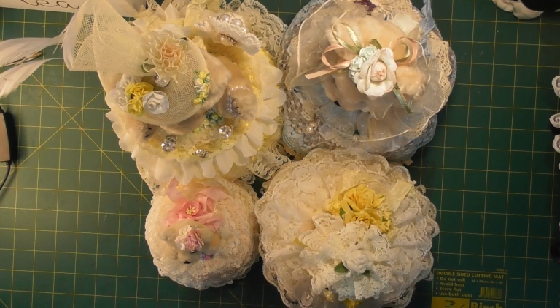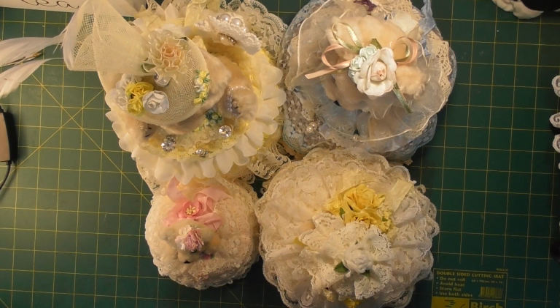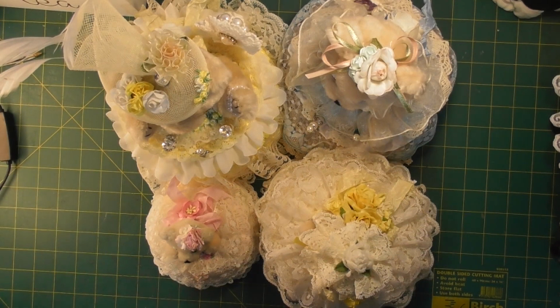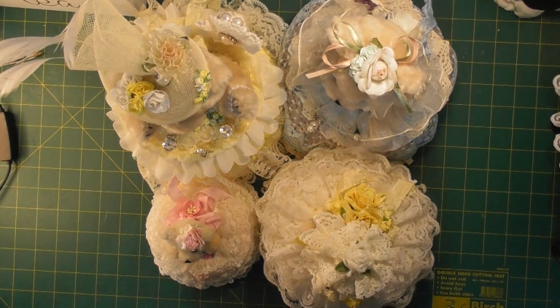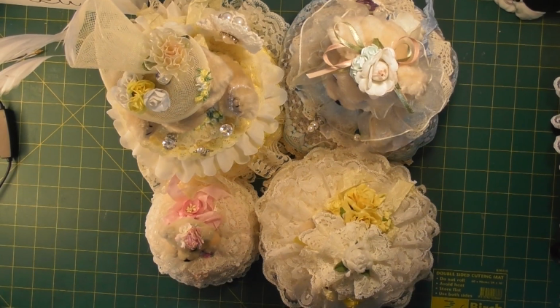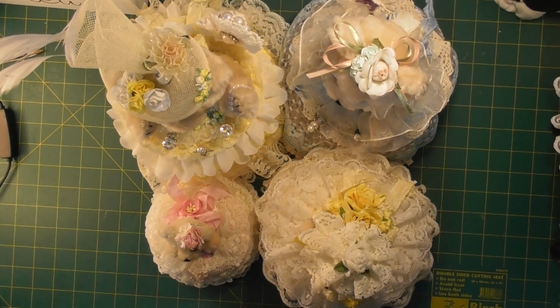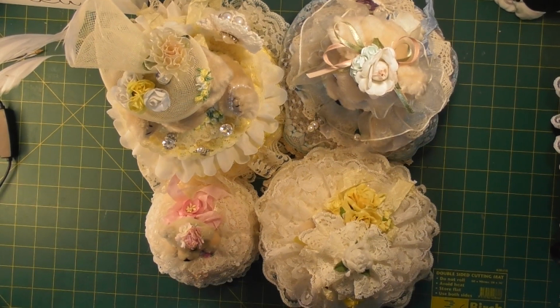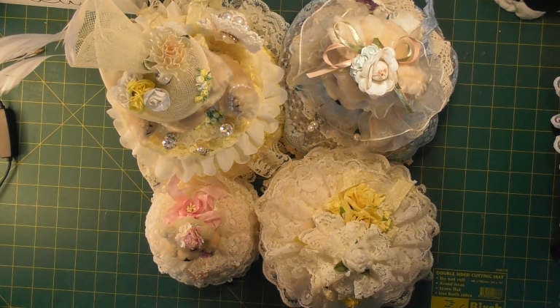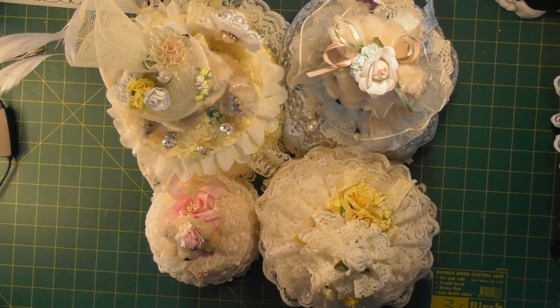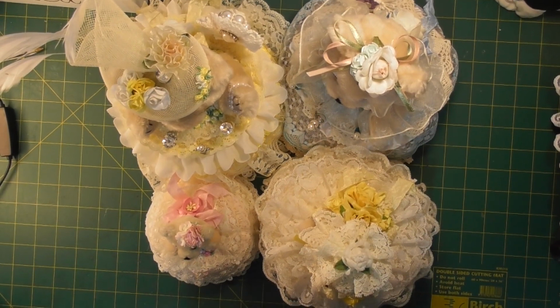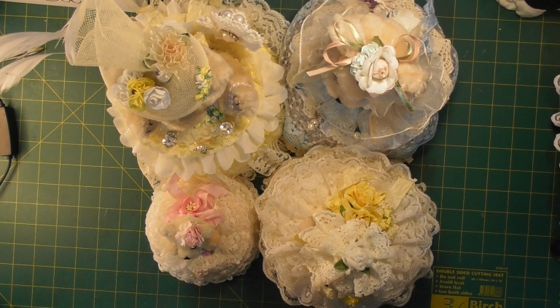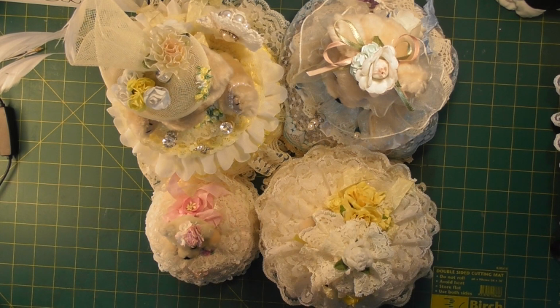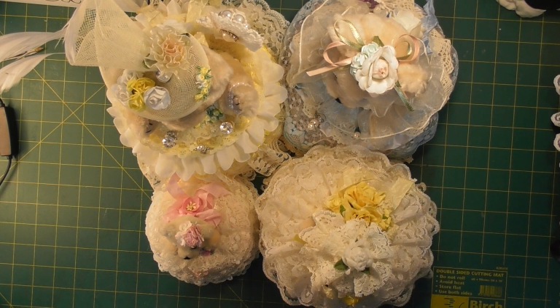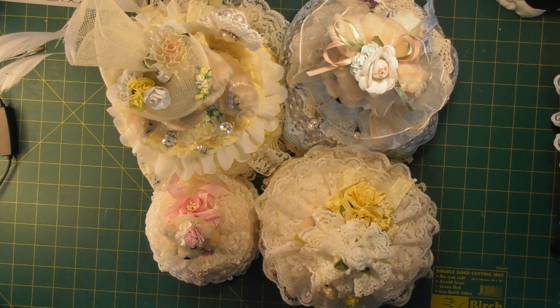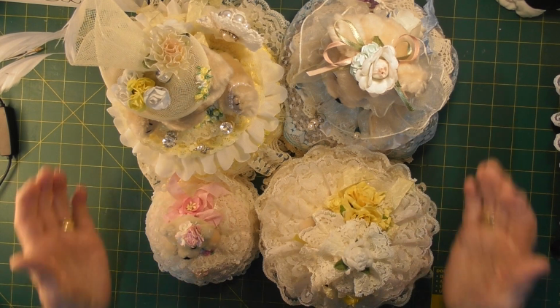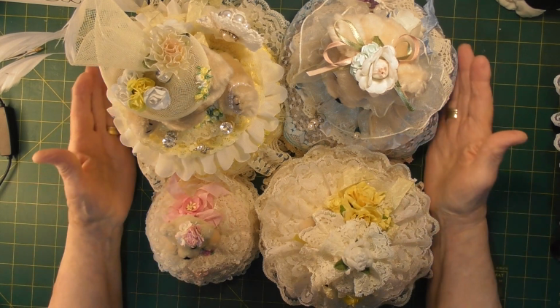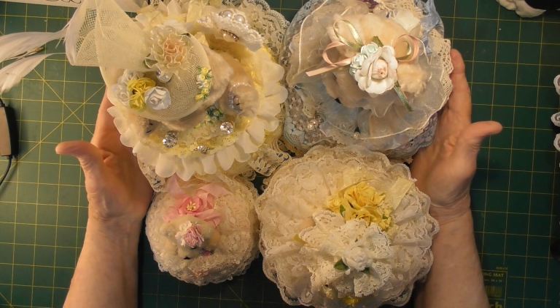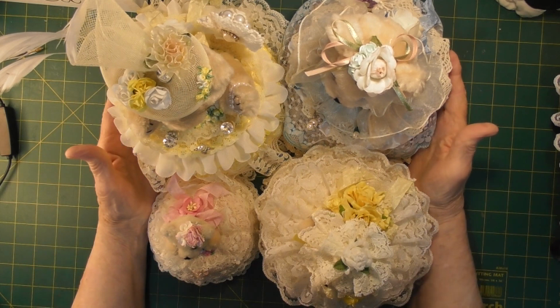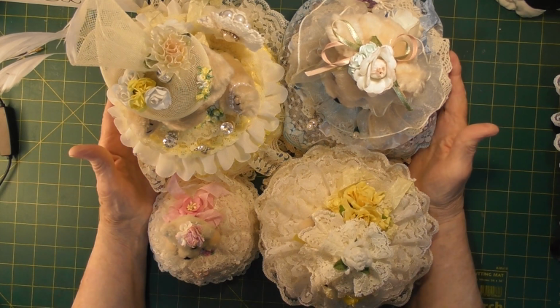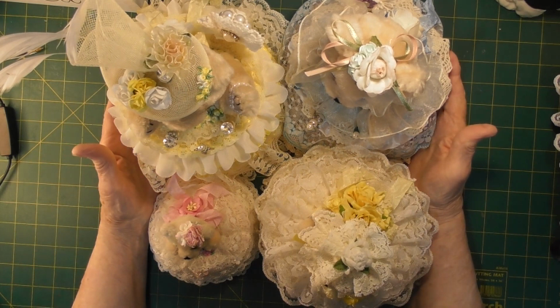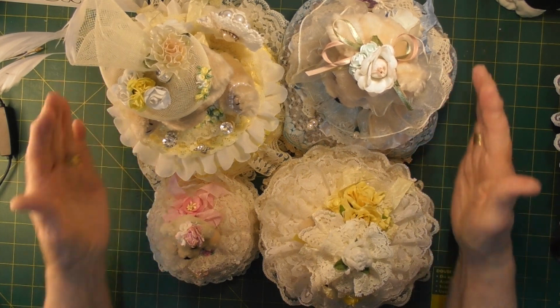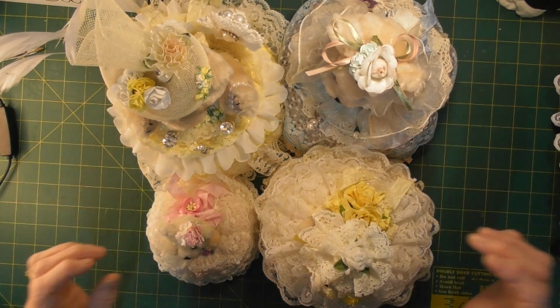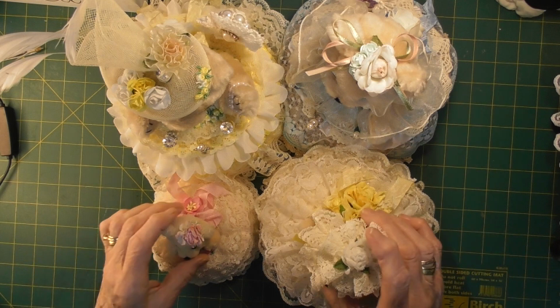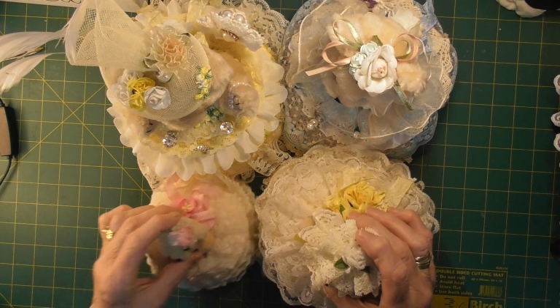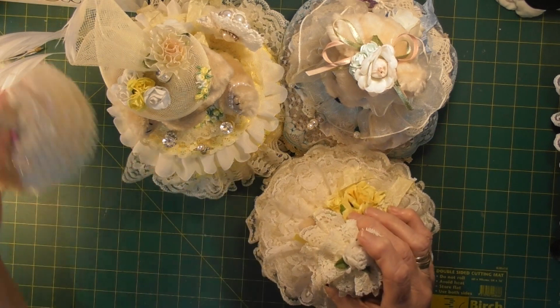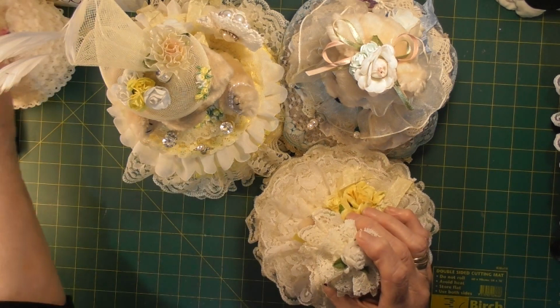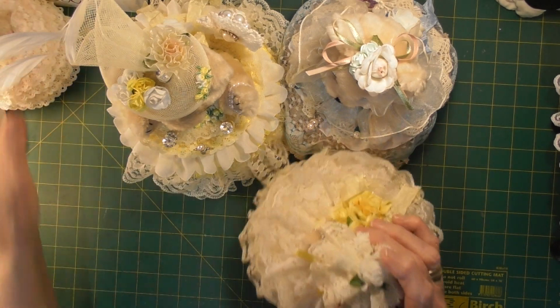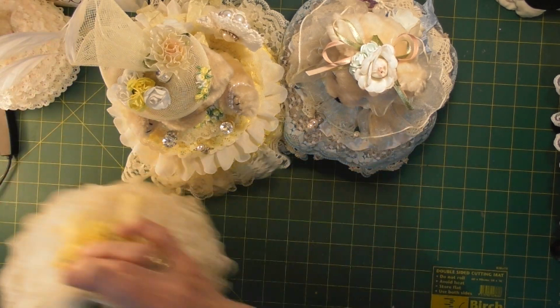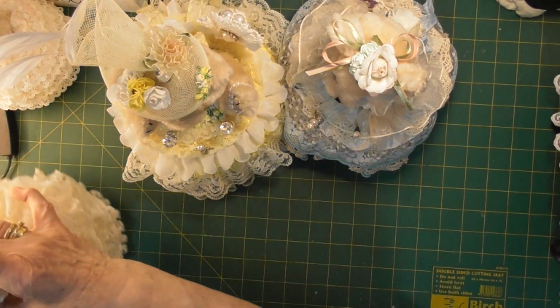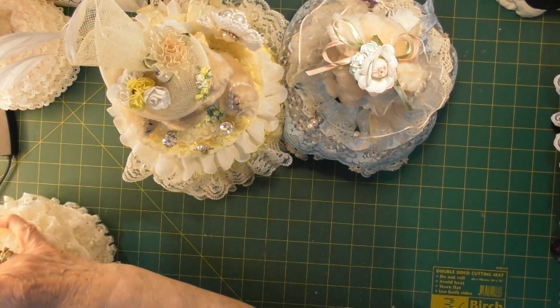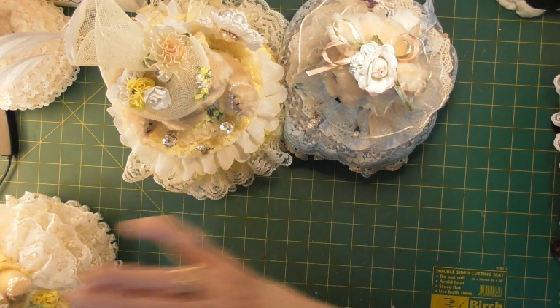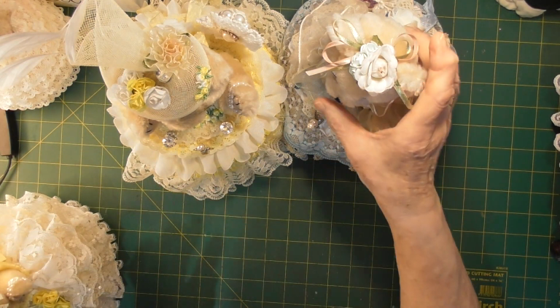Hello everyone. I just wanted to share some more of my pink cushion bears with you. I have the four of them here at the moment, but I'll just move them aside so that we can just have a look at one at a time.